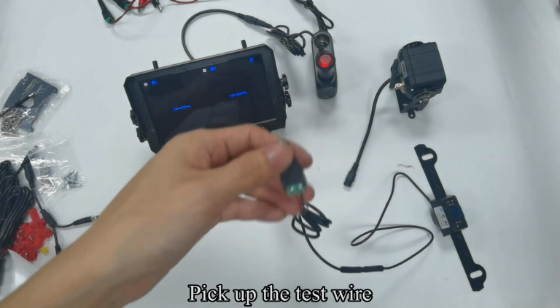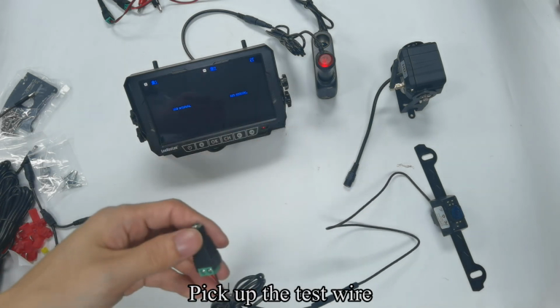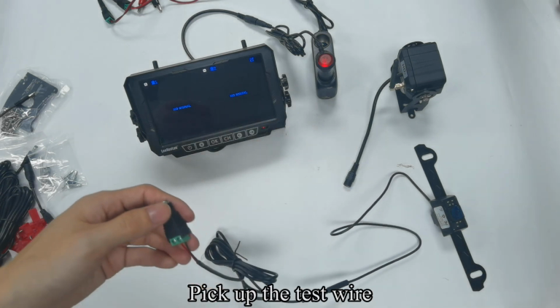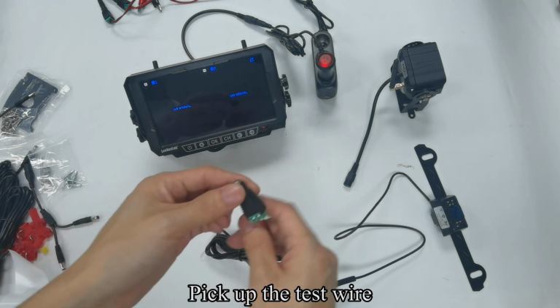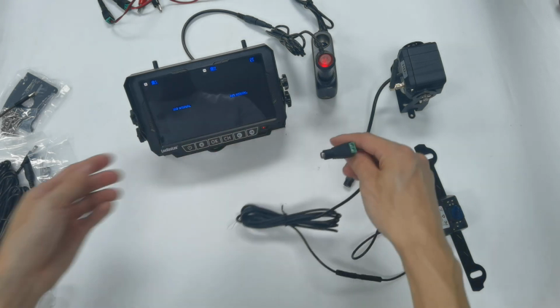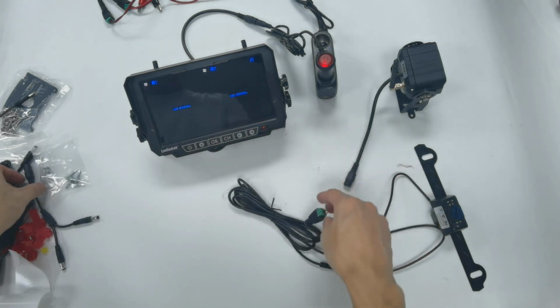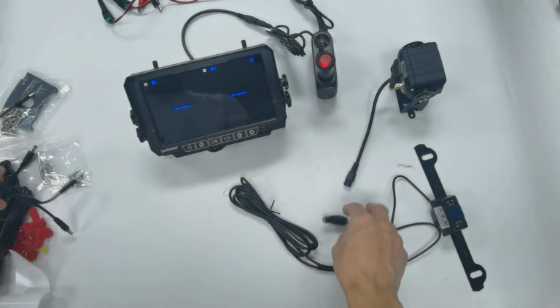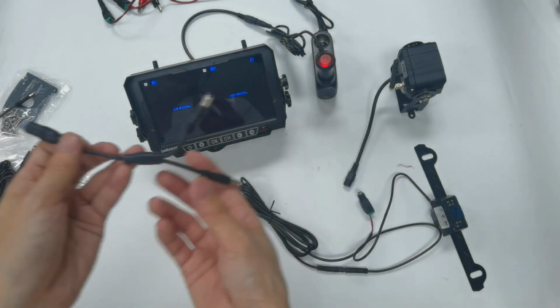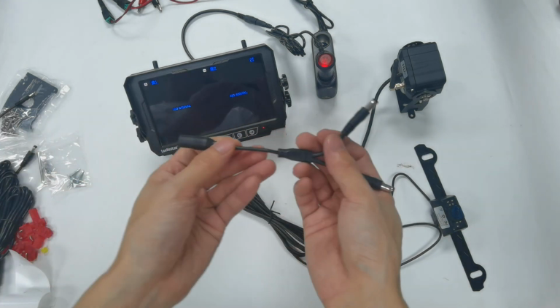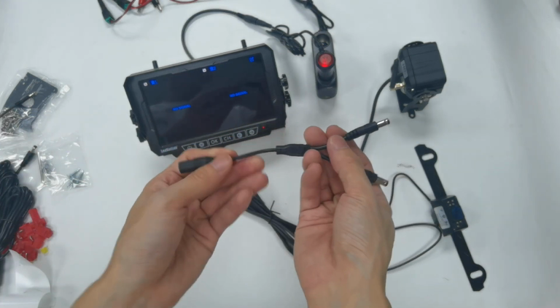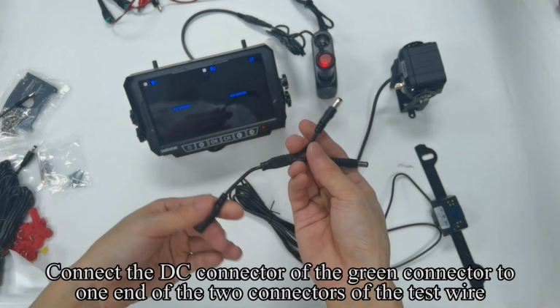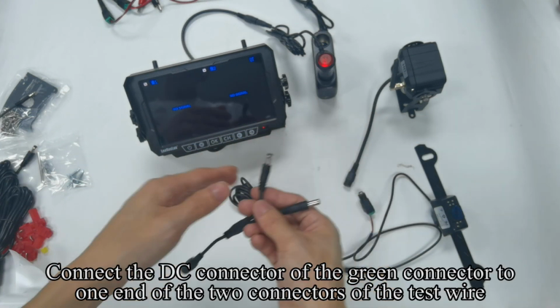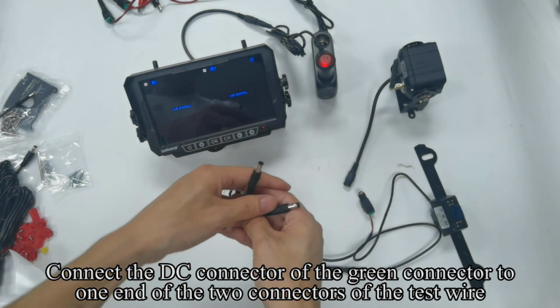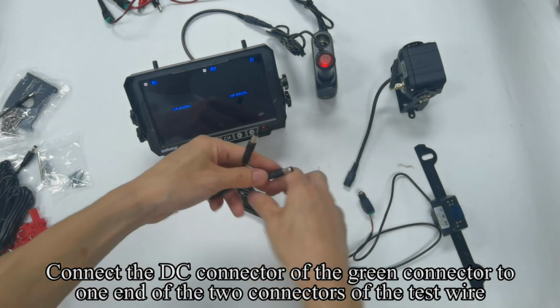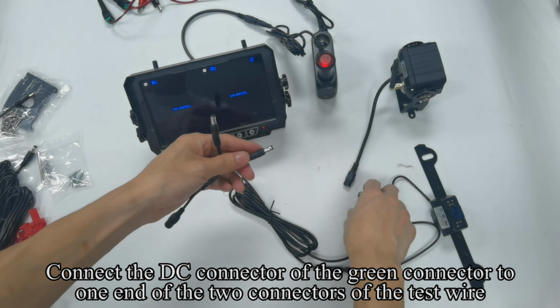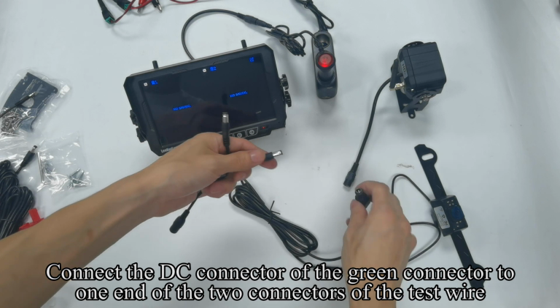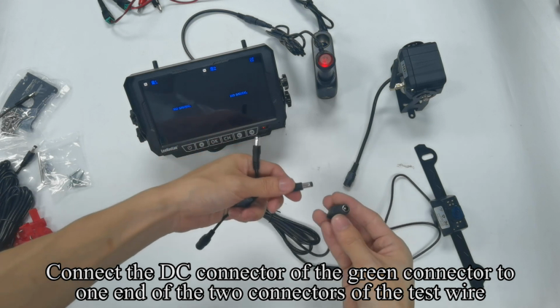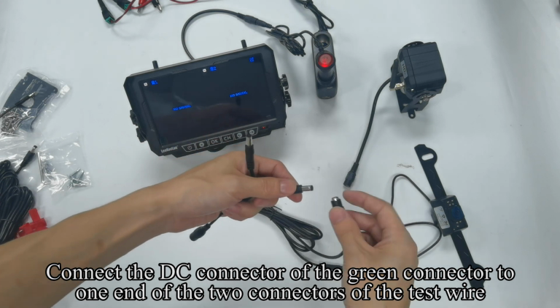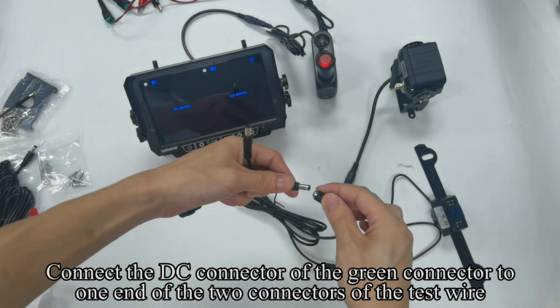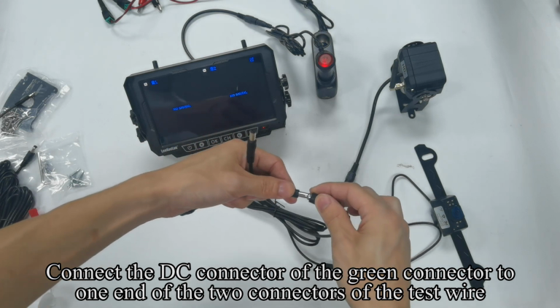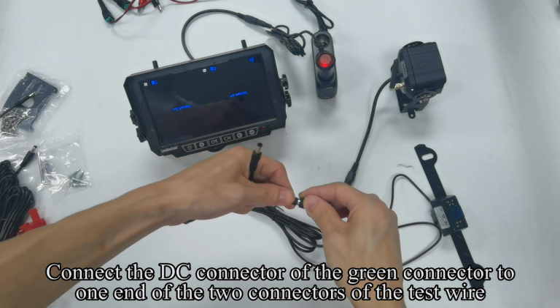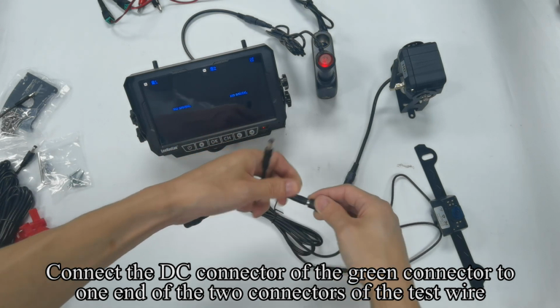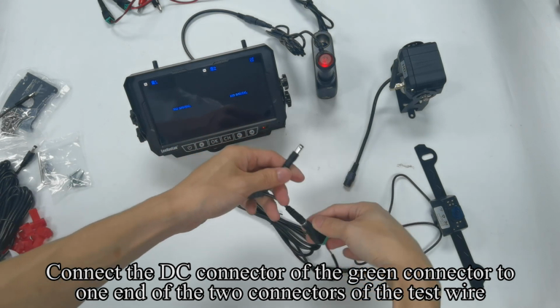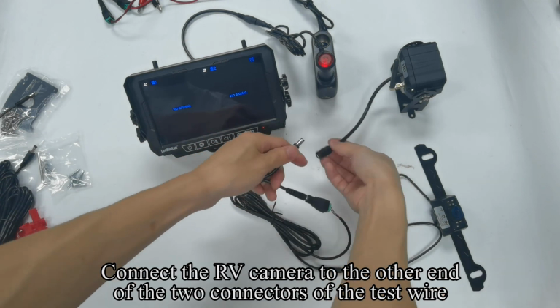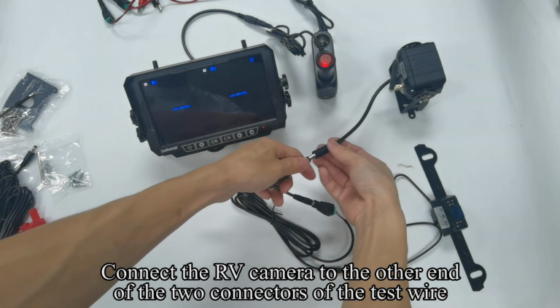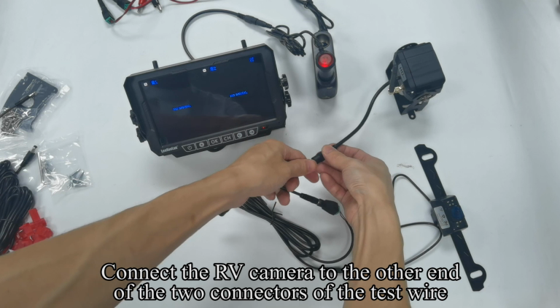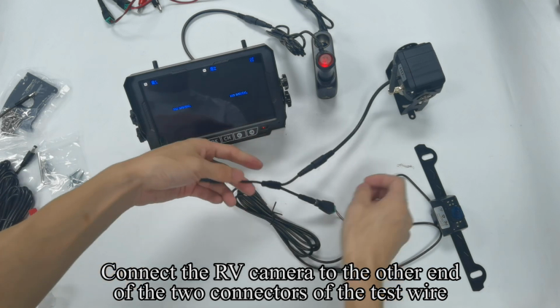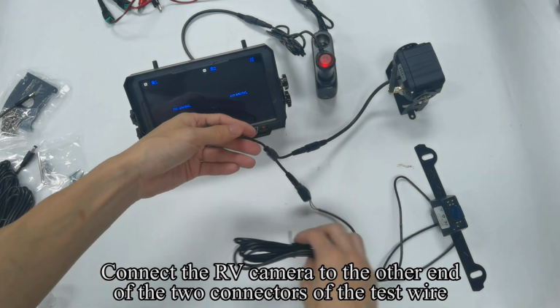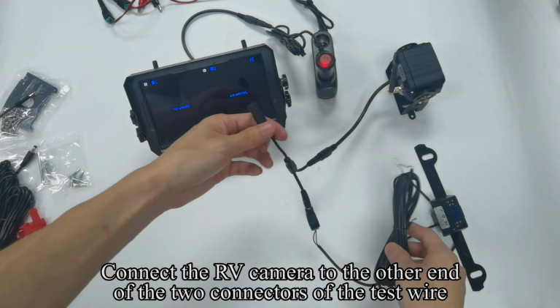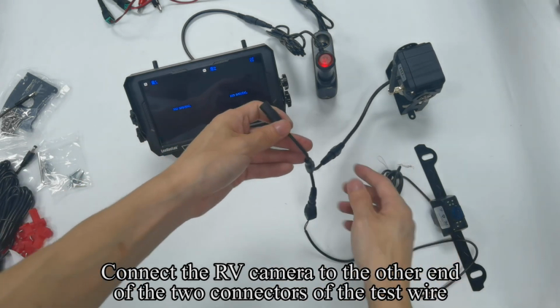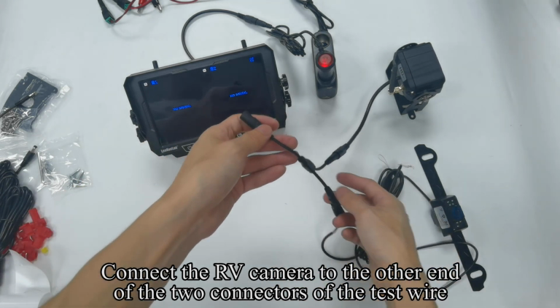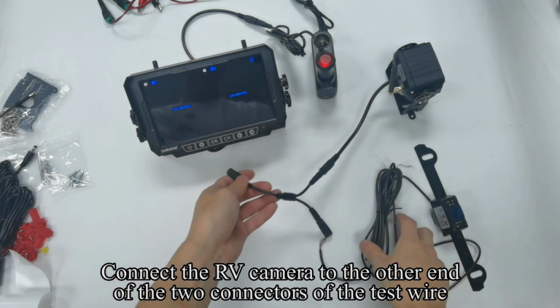Pick out the test wire. Connect the DC connector of the green connector to one end of the two connectors of the test wire. Connect the RV camera to the other end of the two connectors of the test wire.